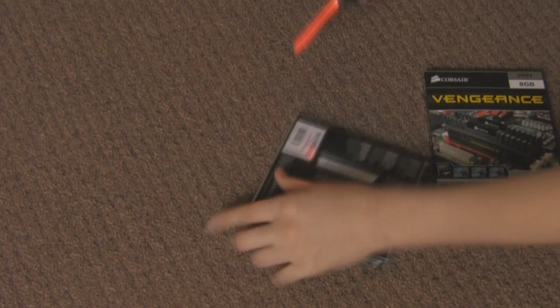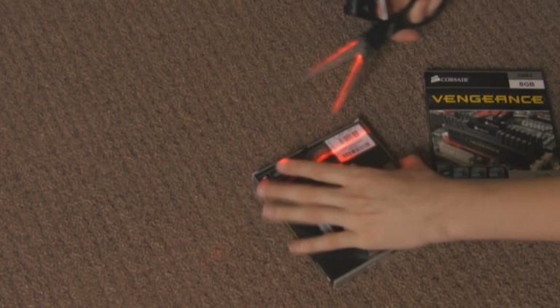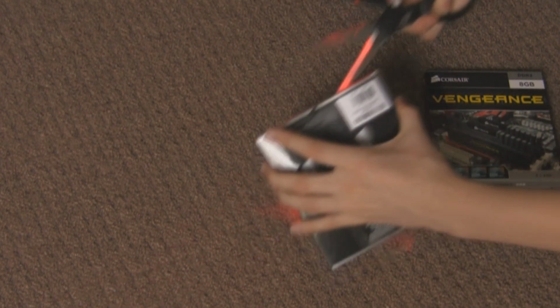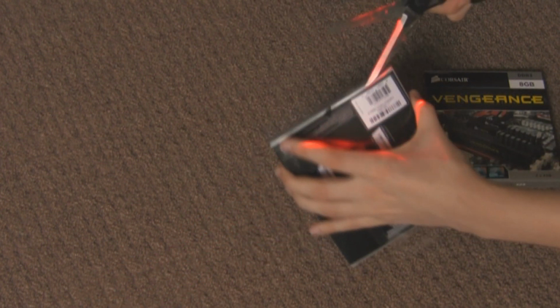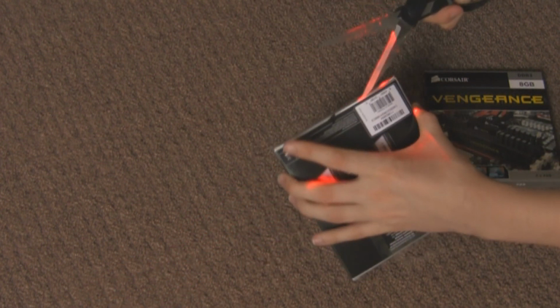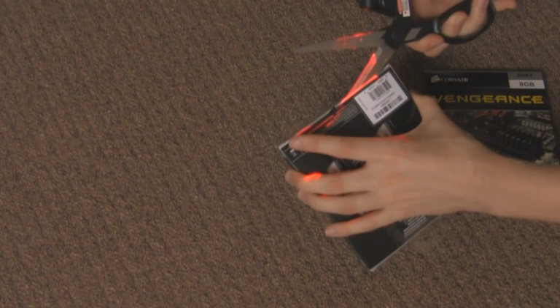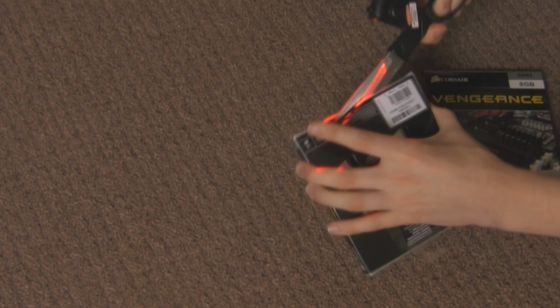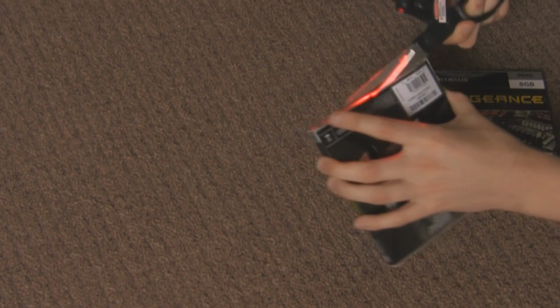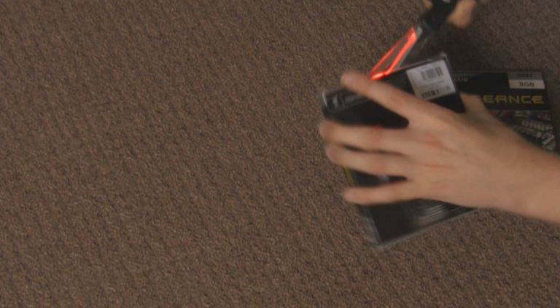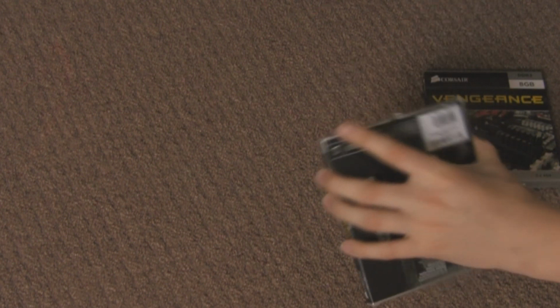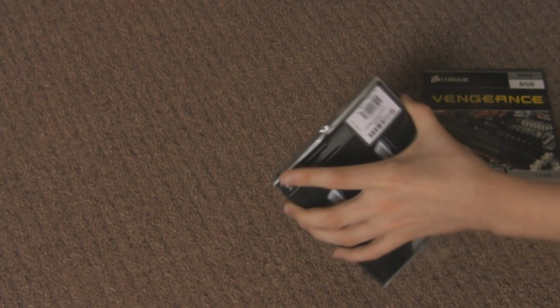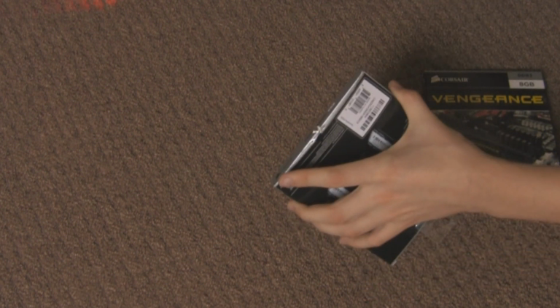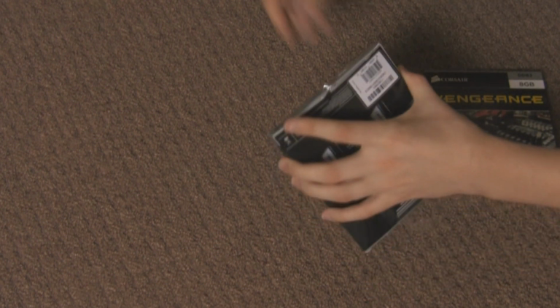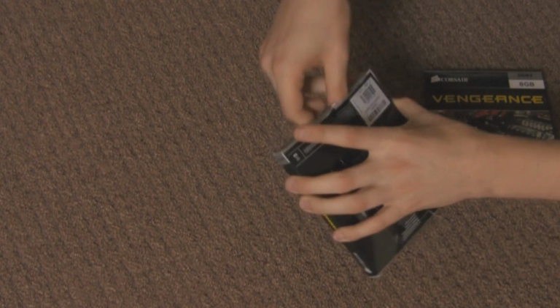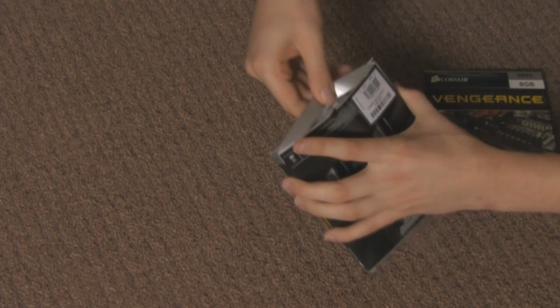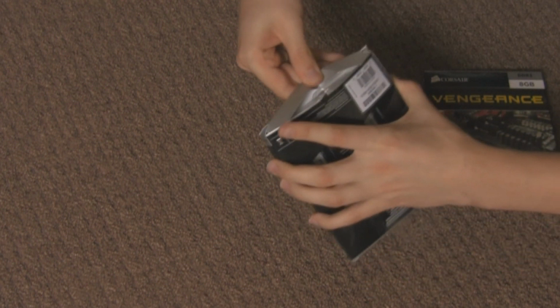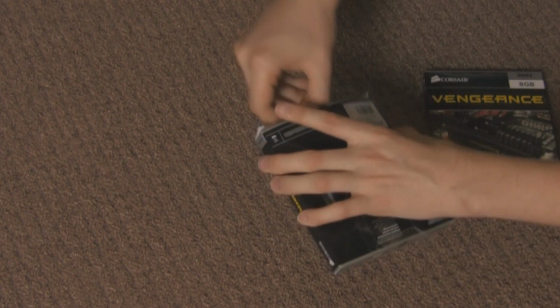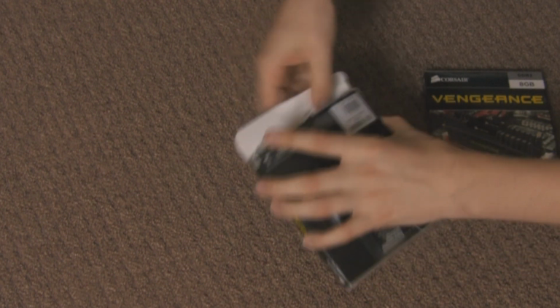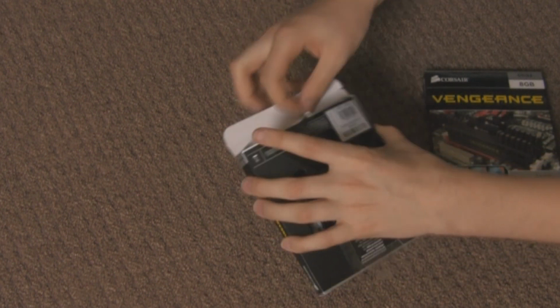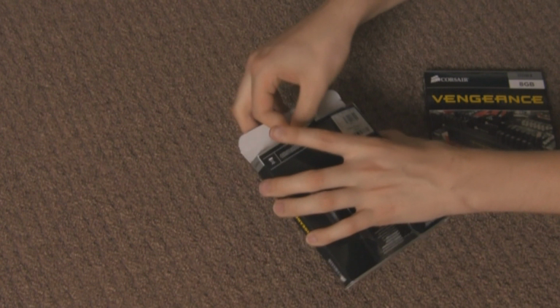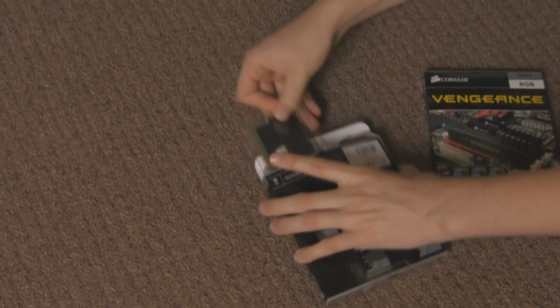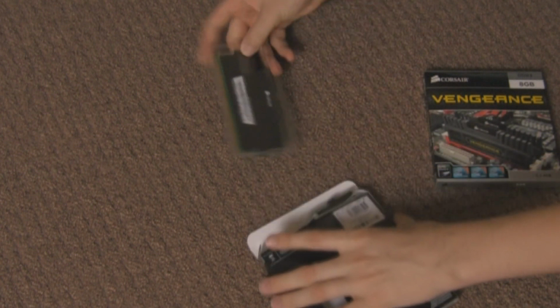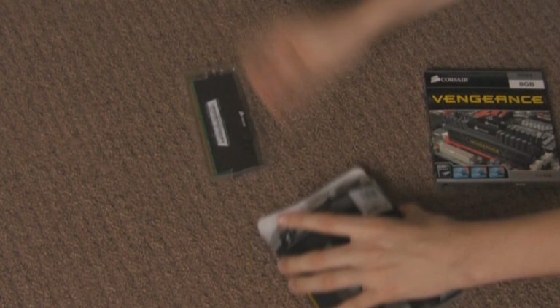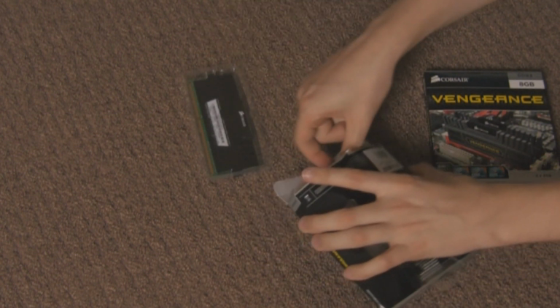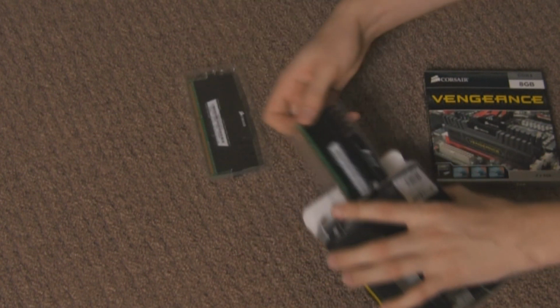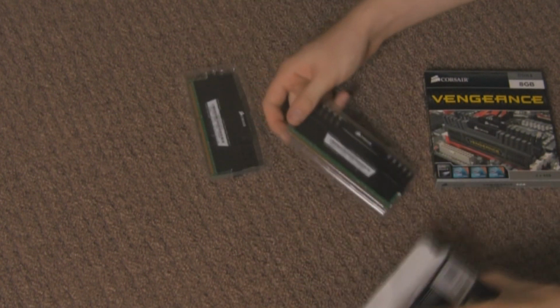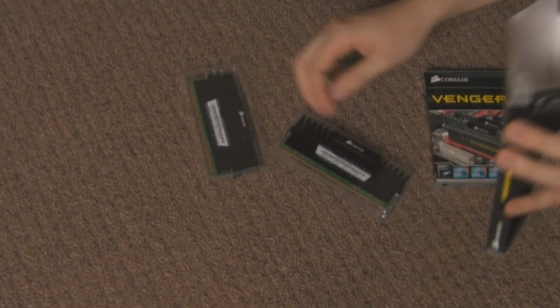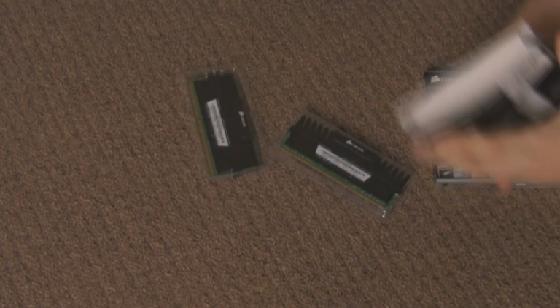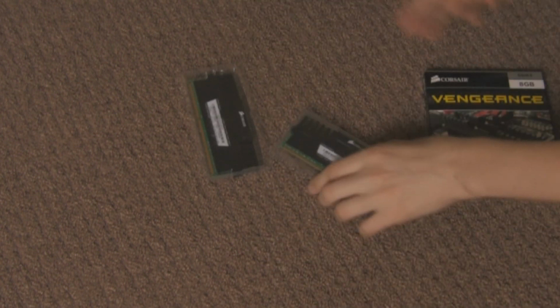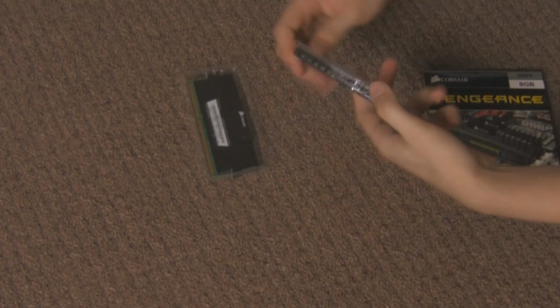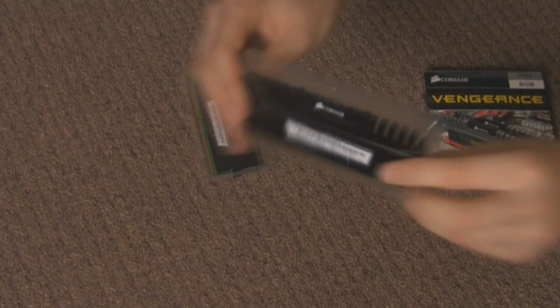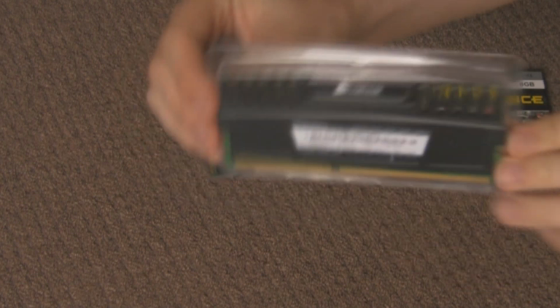To get into it you will need your laser guided scissors. So you snip off the piece of plastic holding it in and undo the box. Thankfully it is not blister packaging — it is just nice little bits of plastic that come apart. It is on a hinge. And here is your RAM.